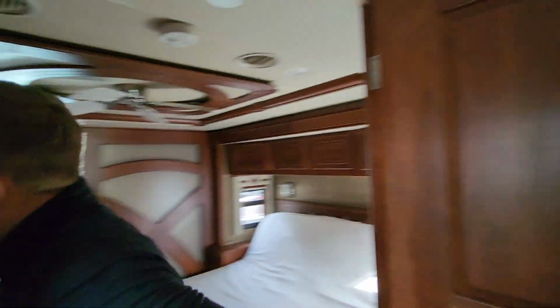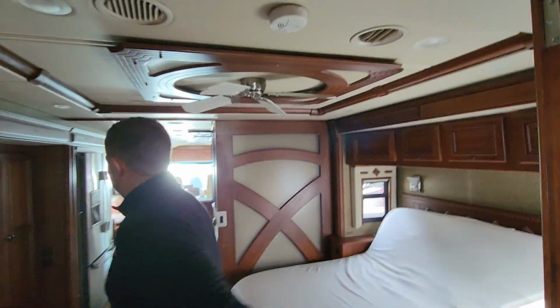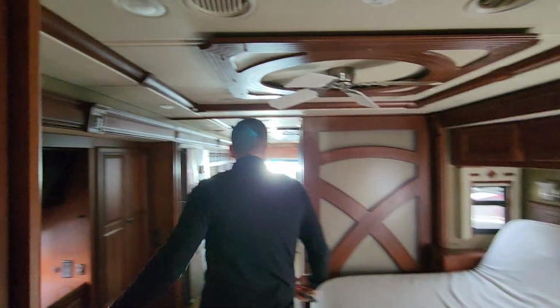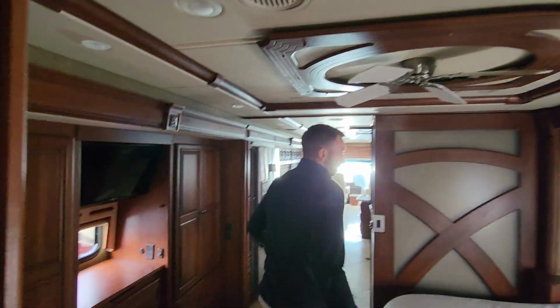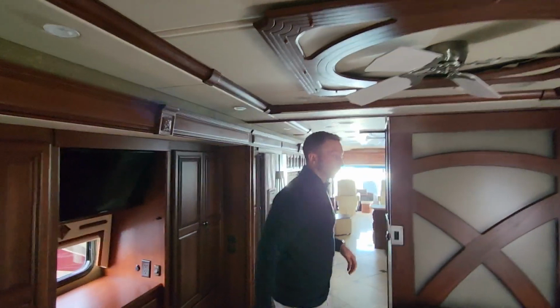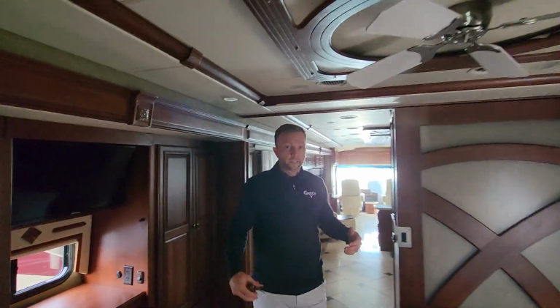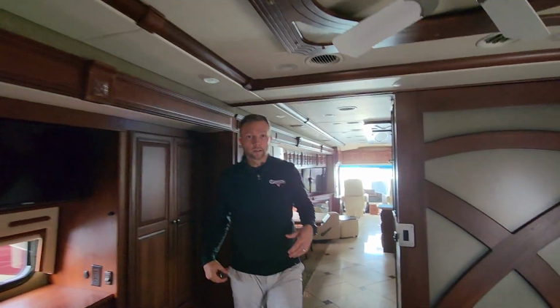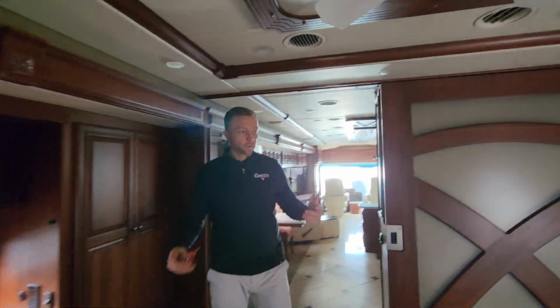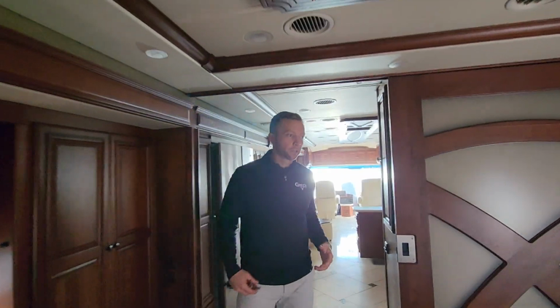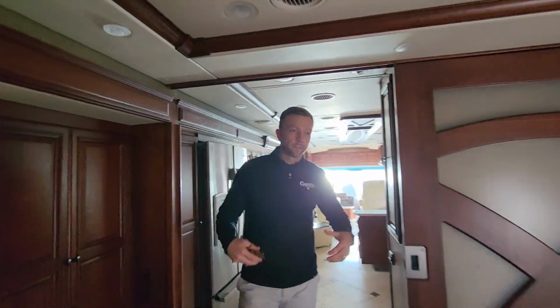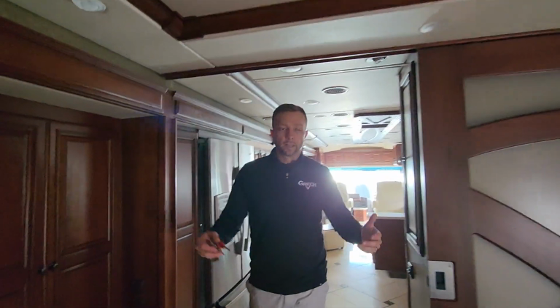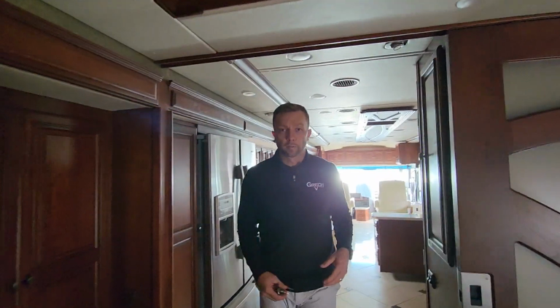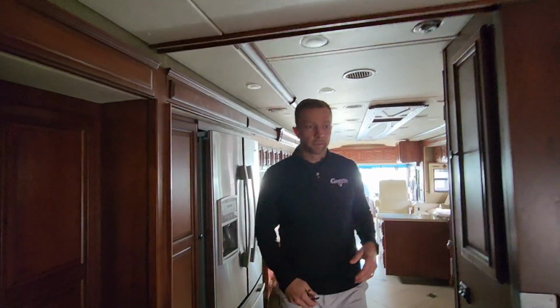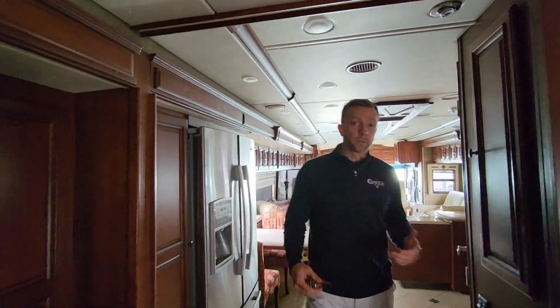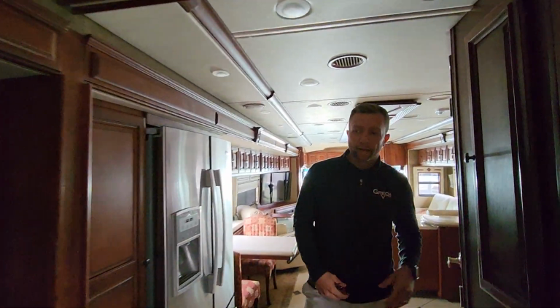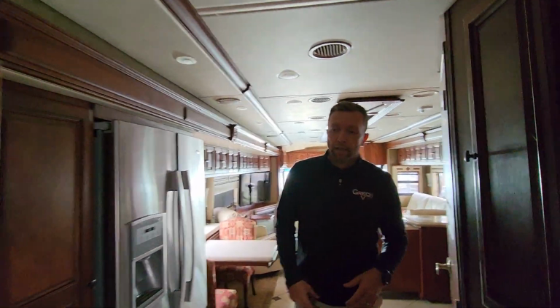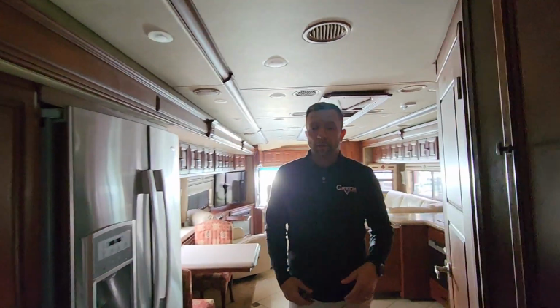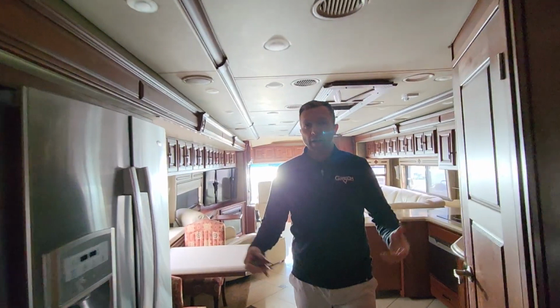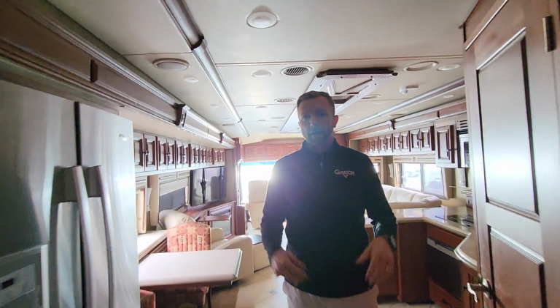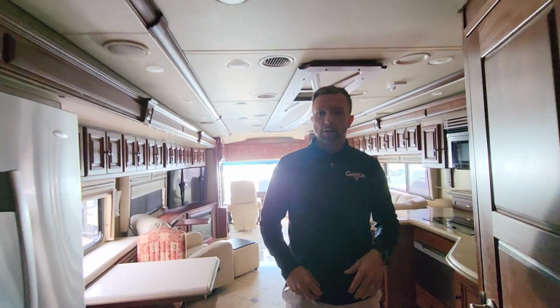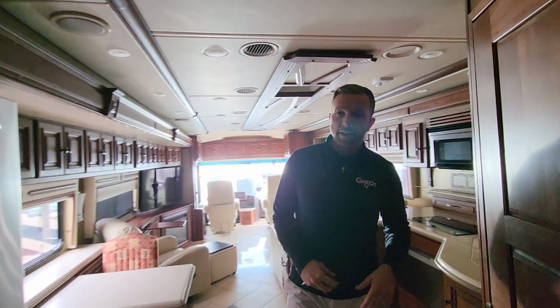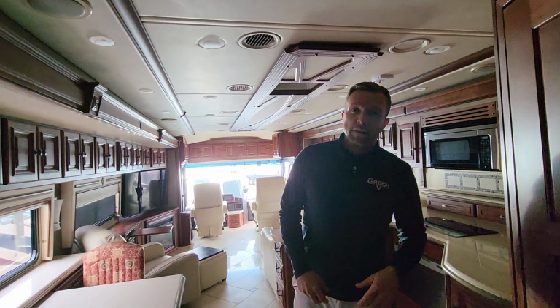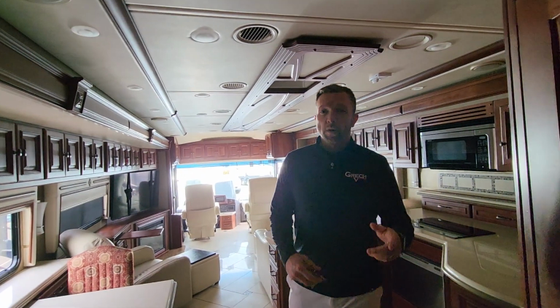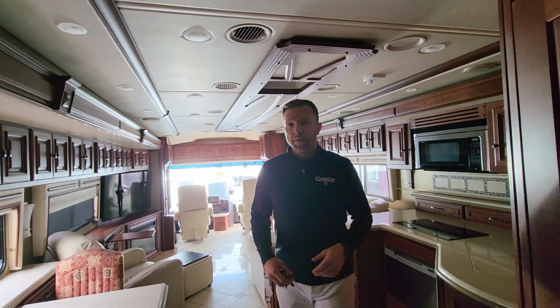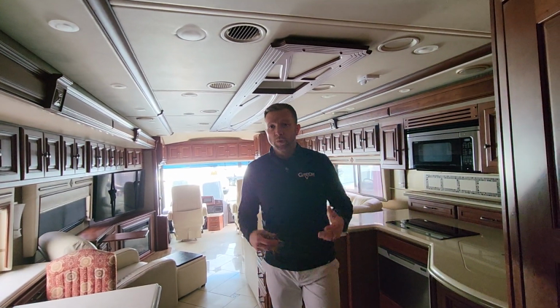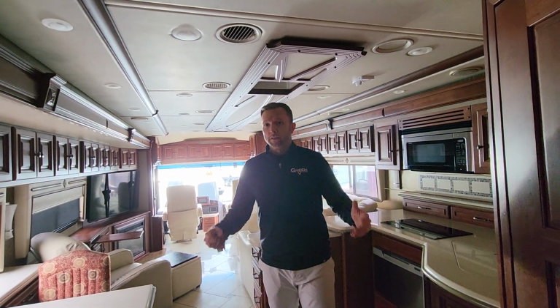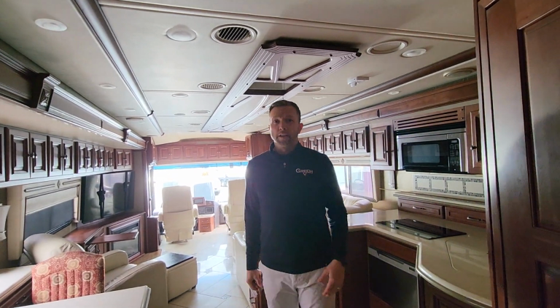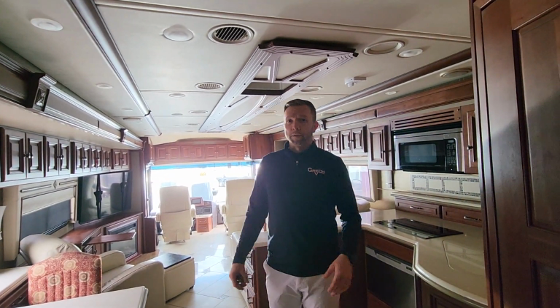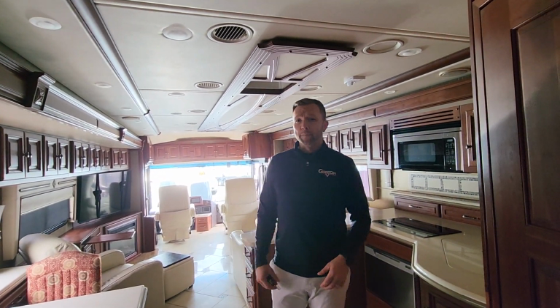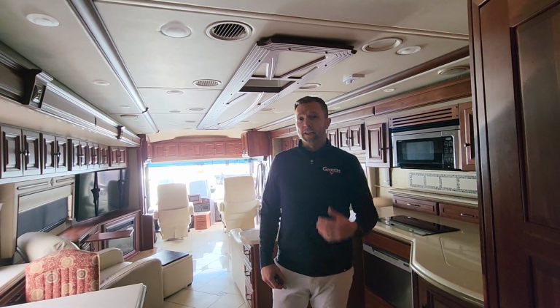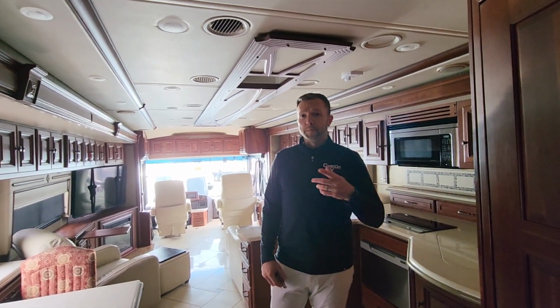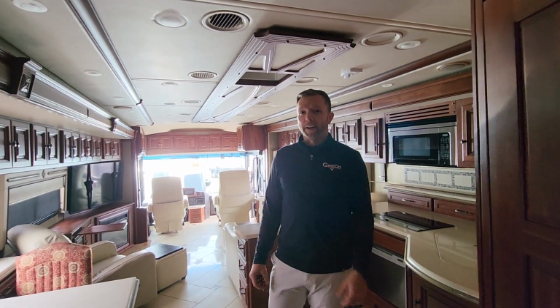We love this unit. Really clean. We're going to go through it and make sure everything is working properly as you would expect. We'd love to have you come out and take a look at it. Thanks for watching our video — reach out, let us help you go camping. Nick Gunderson, Ben Maddox.